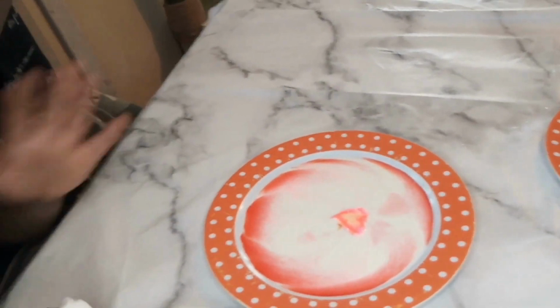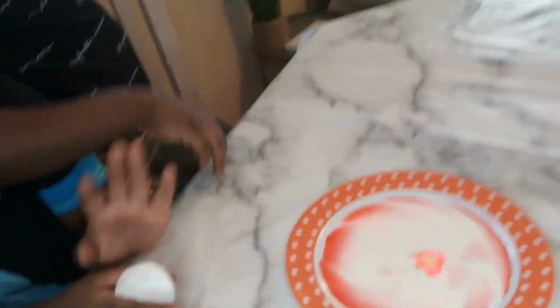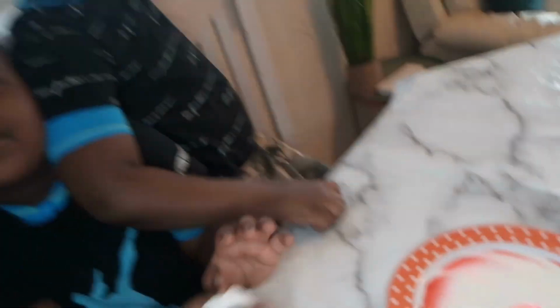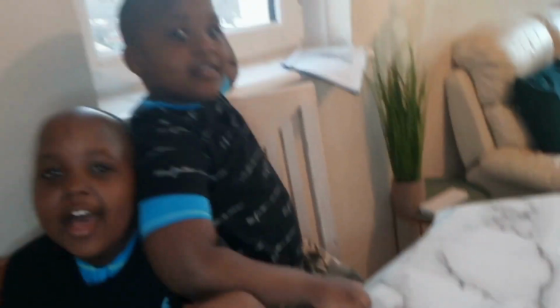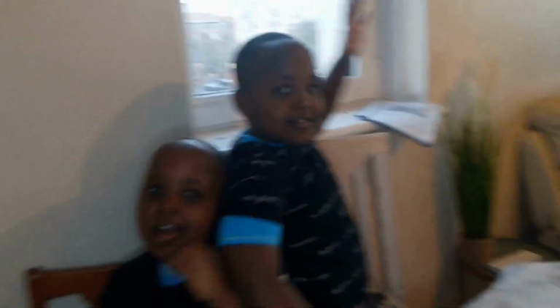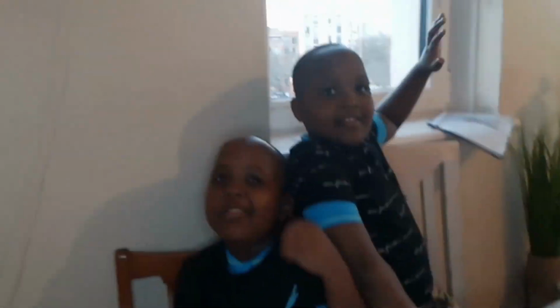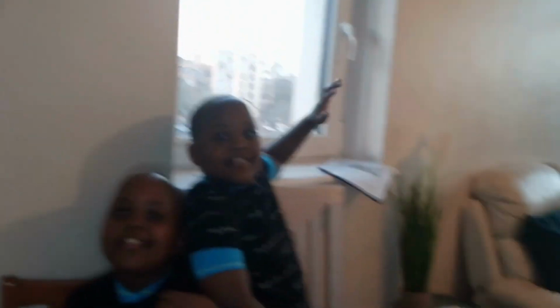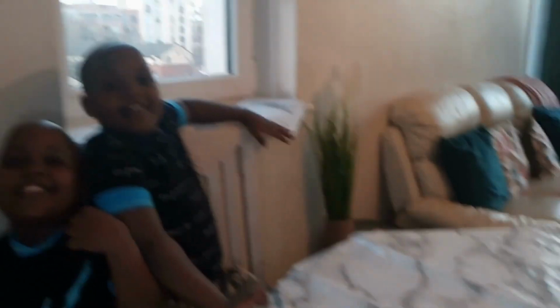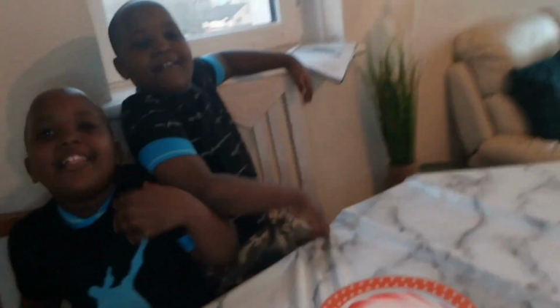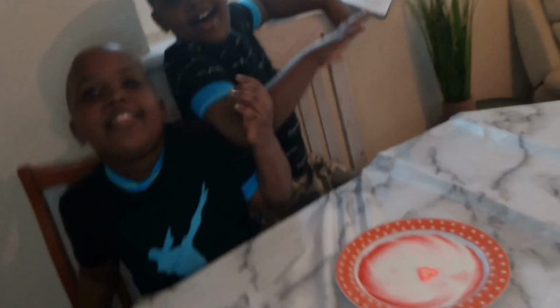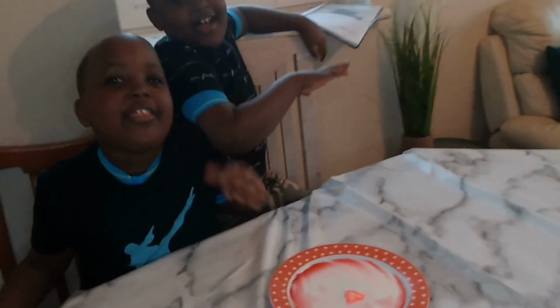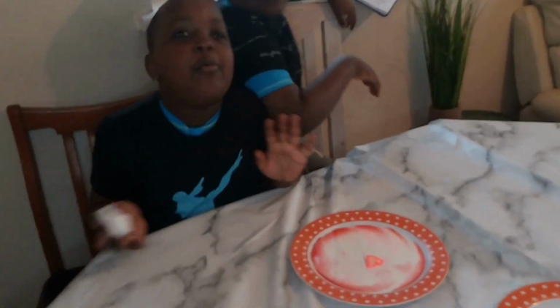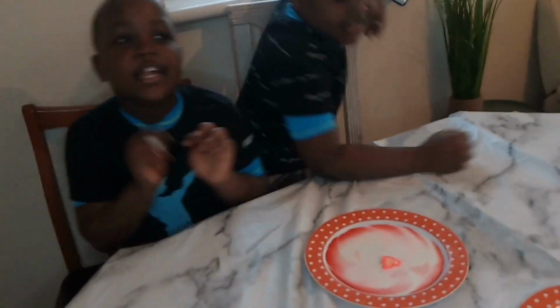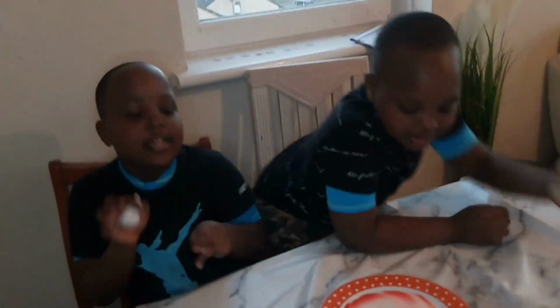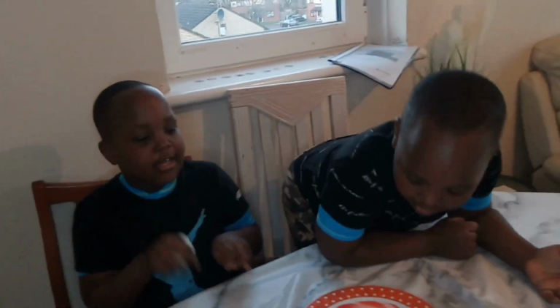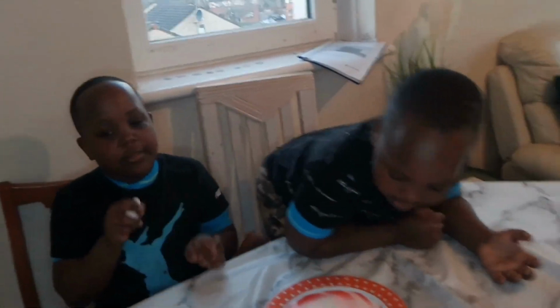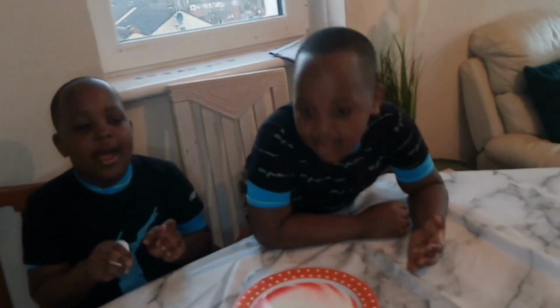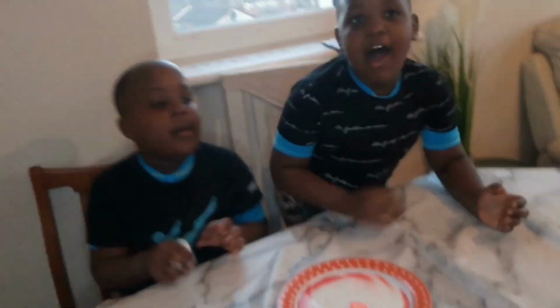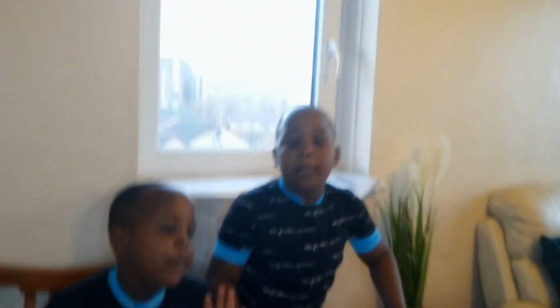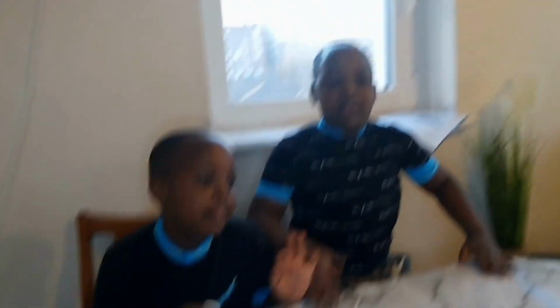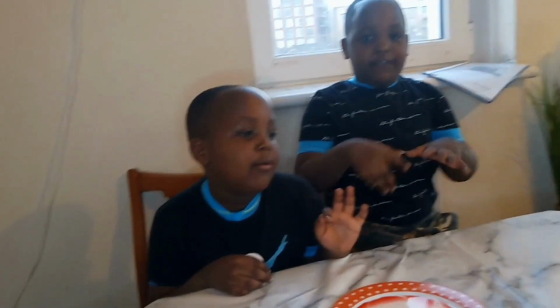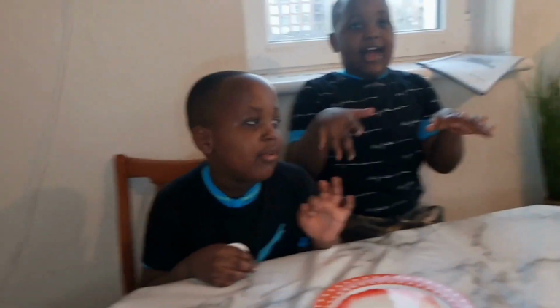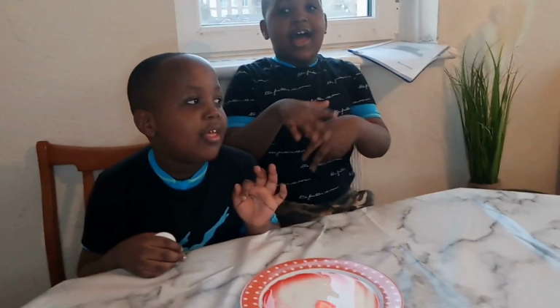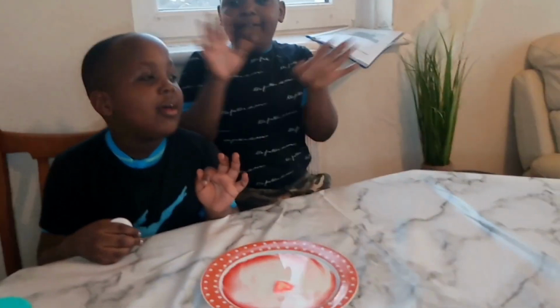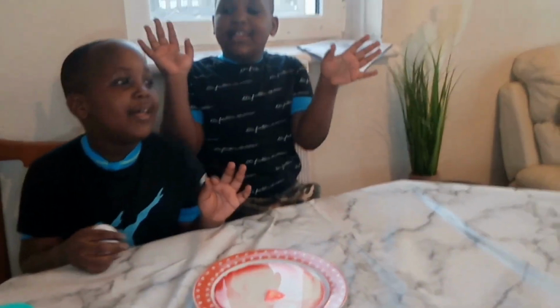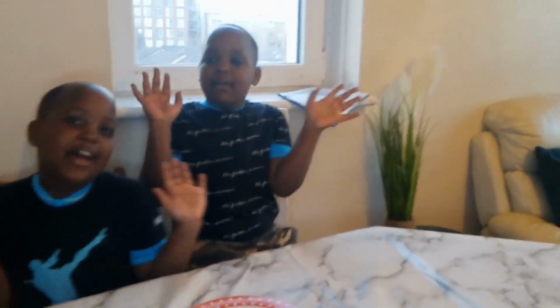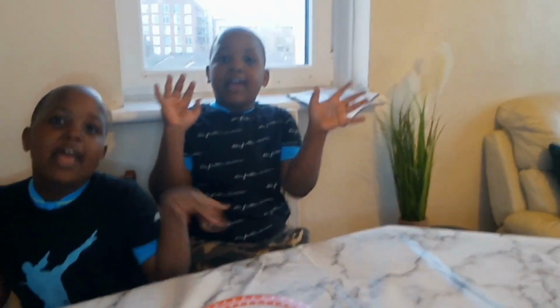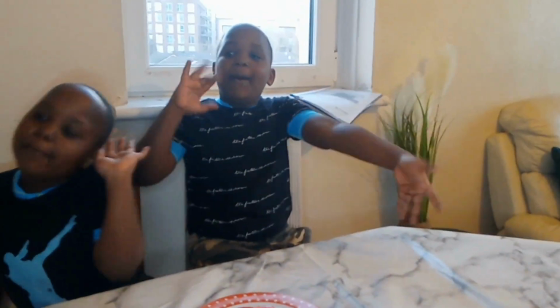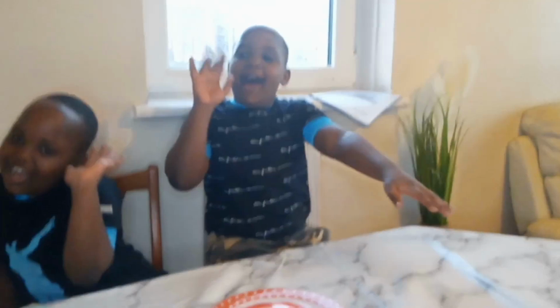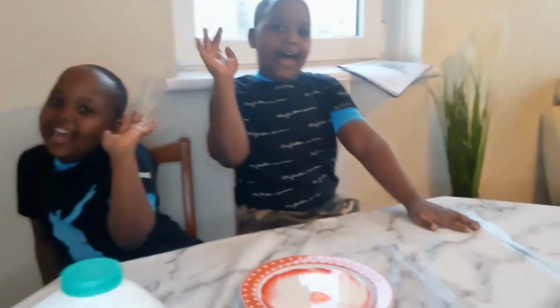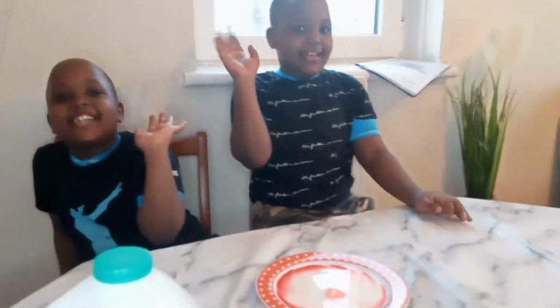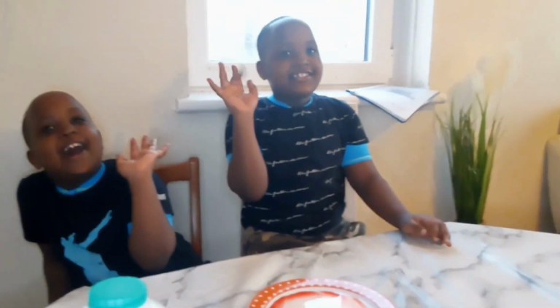Bye! Thanks for watching, like and subscribe, and comment below if you liked it. Happy Valentine's Day! Bye! Ciao!